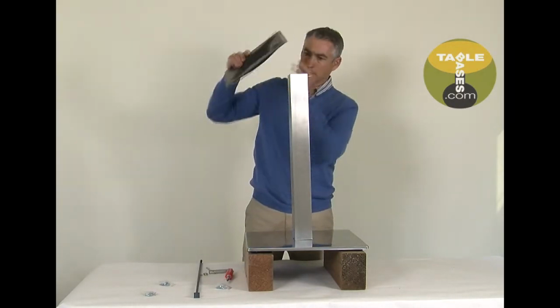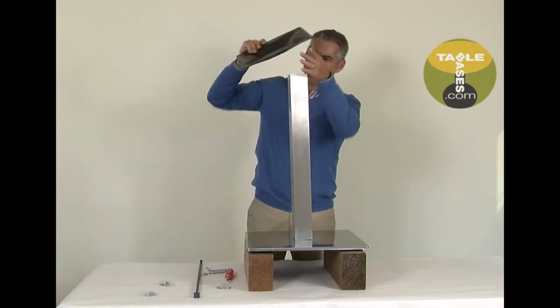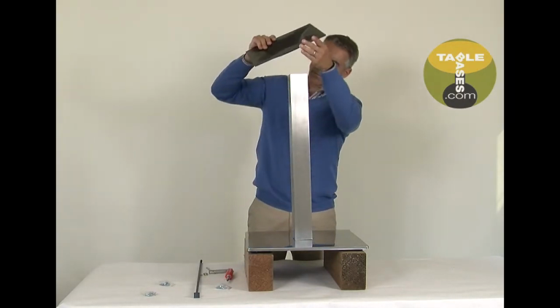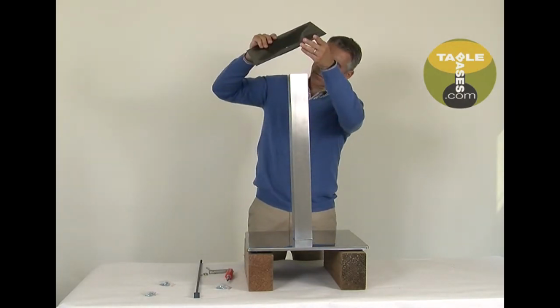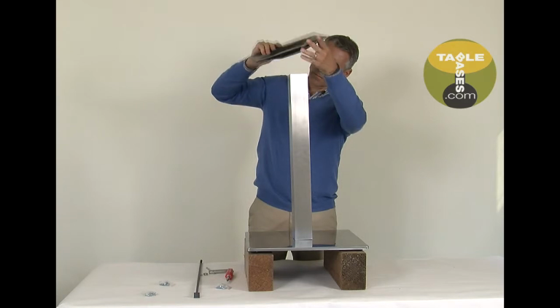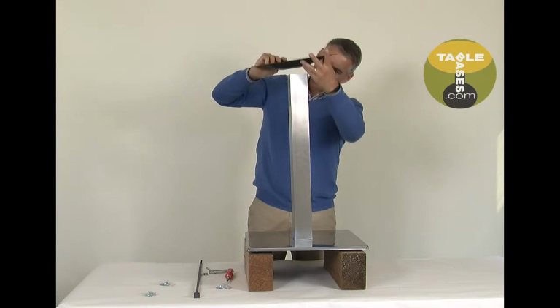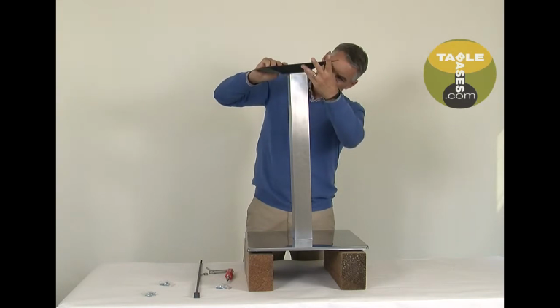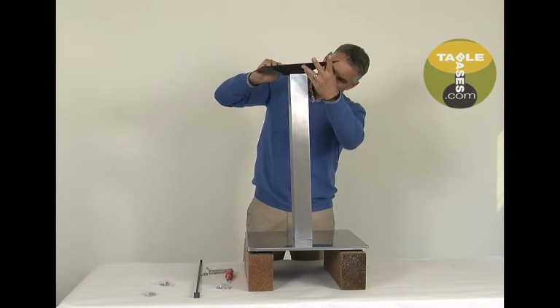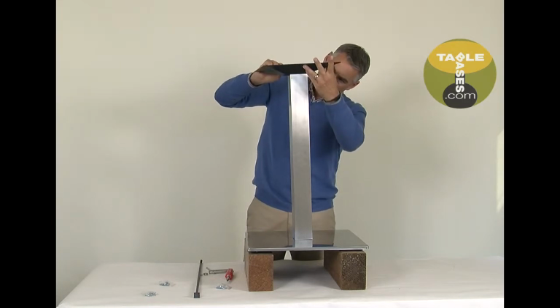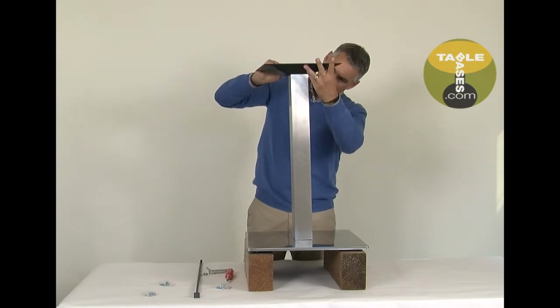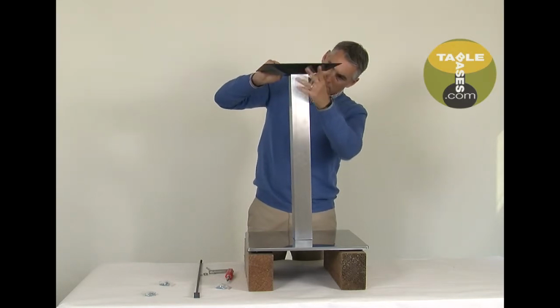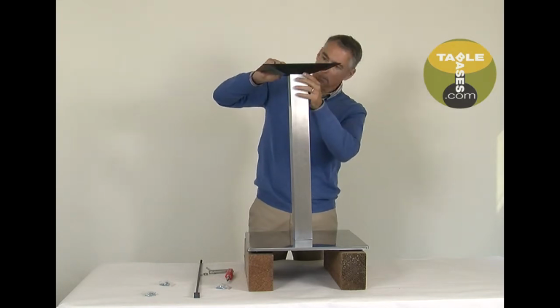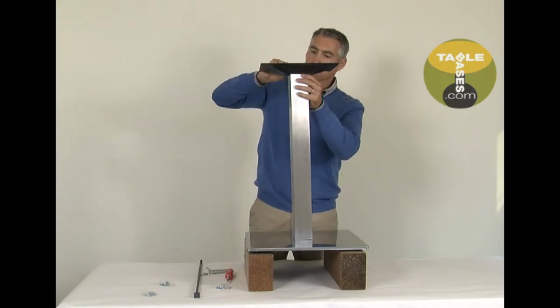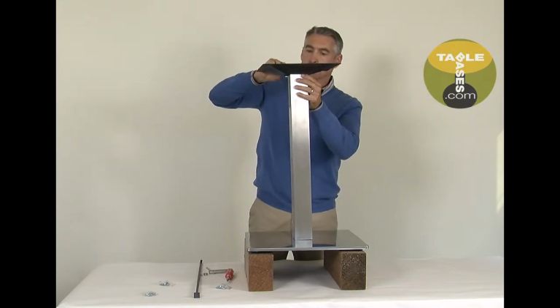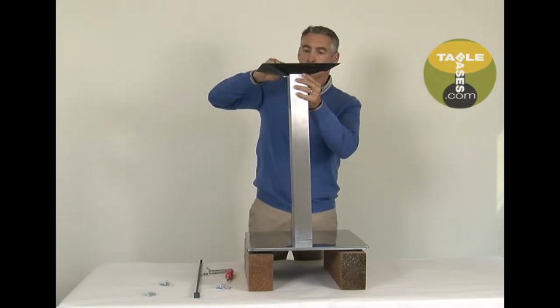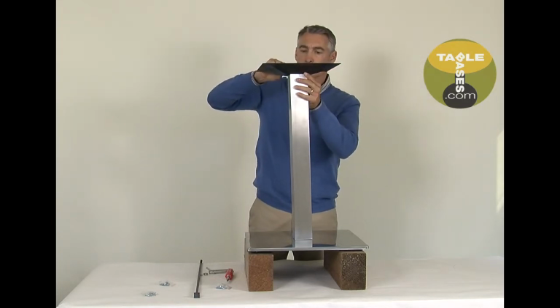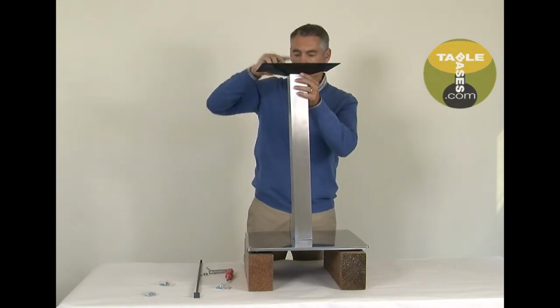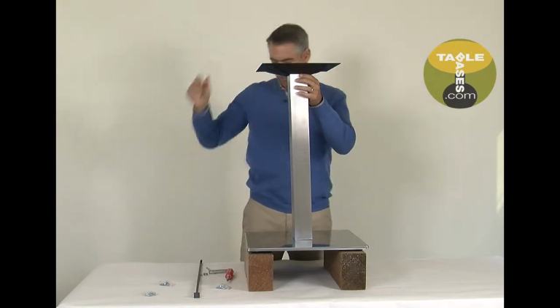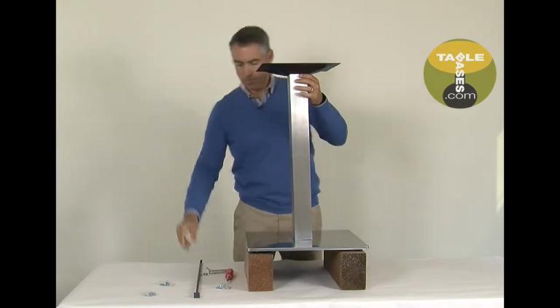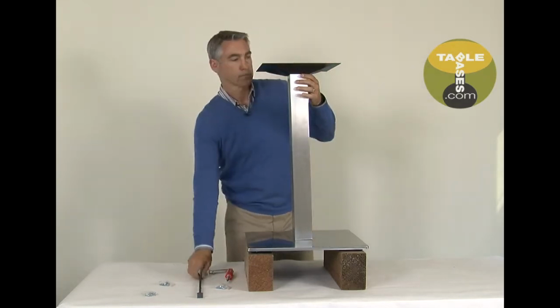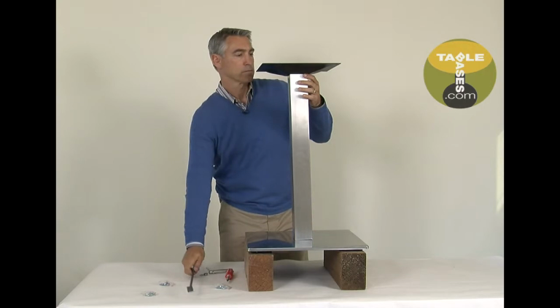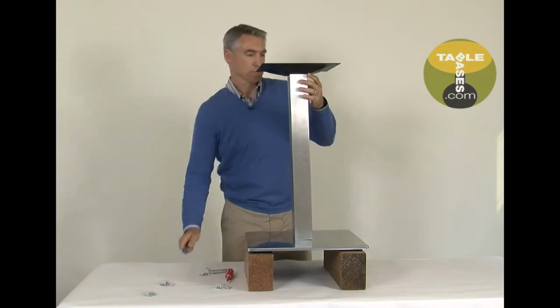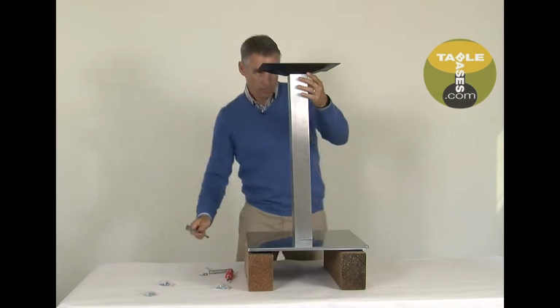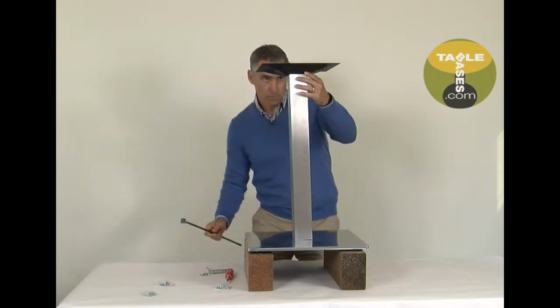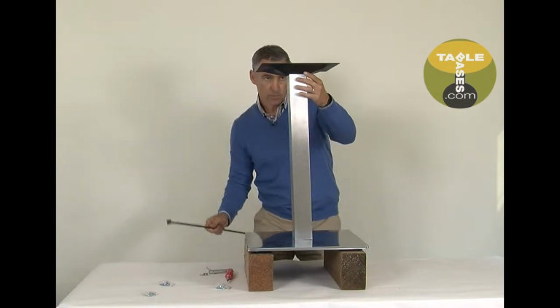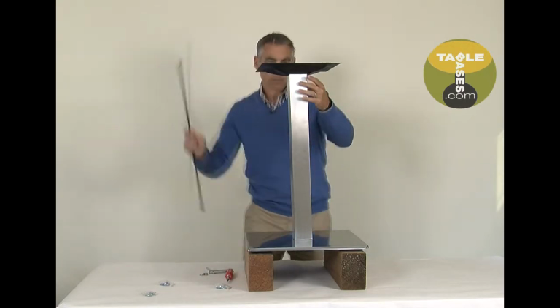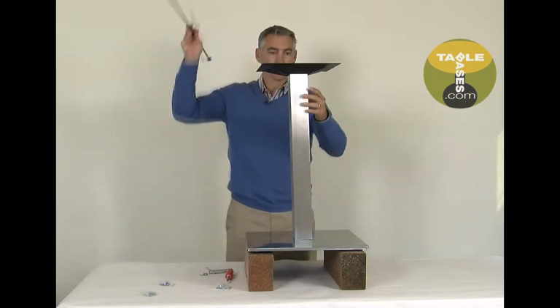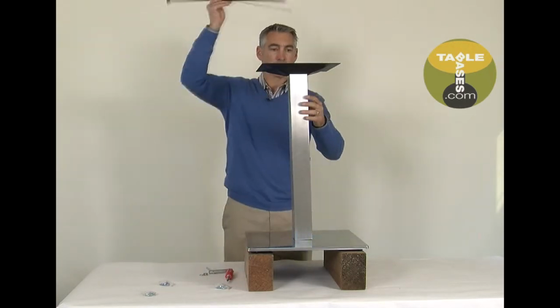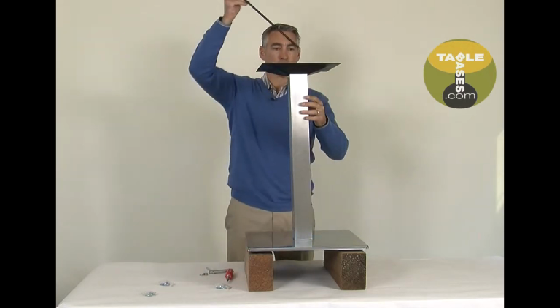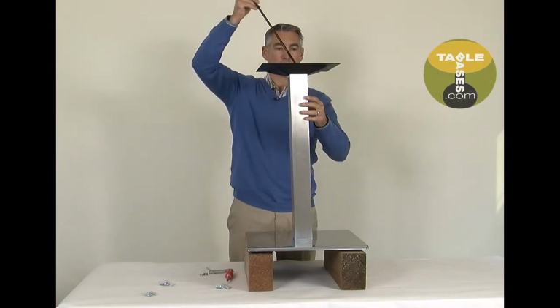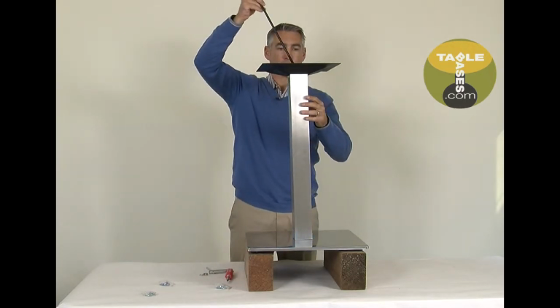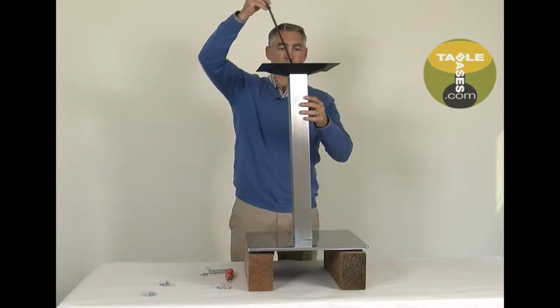Set the mounting plate on top of the column. Again, make sure that you have the tabs in the mounting plate lined up with the notches at the top of the column.